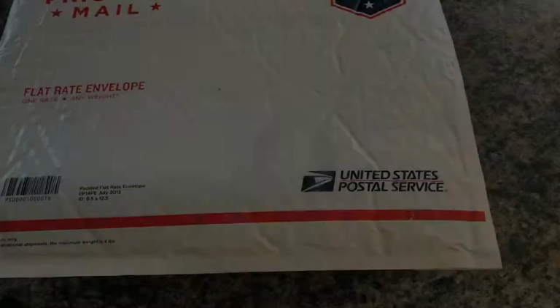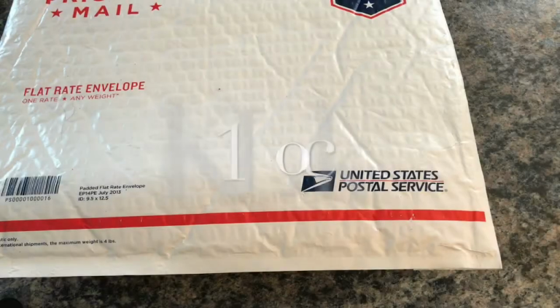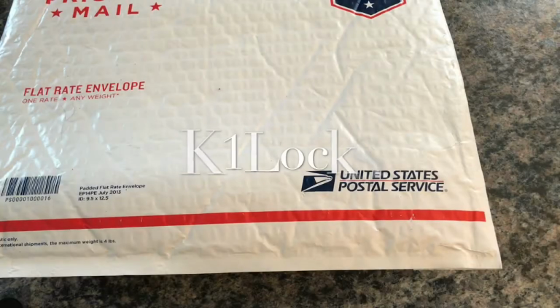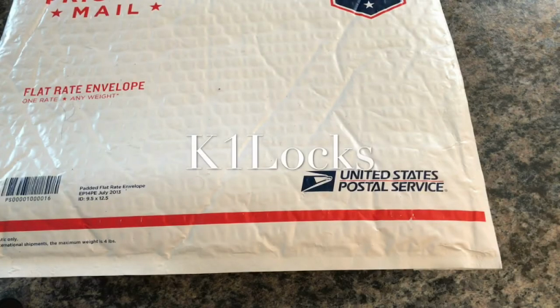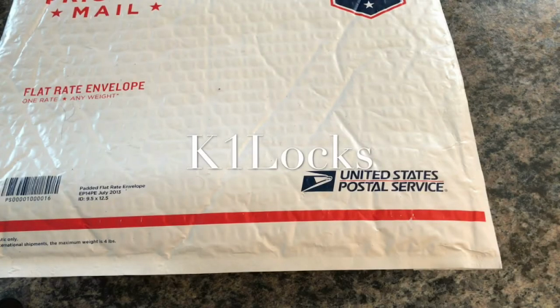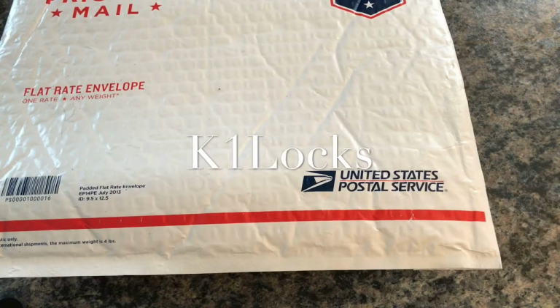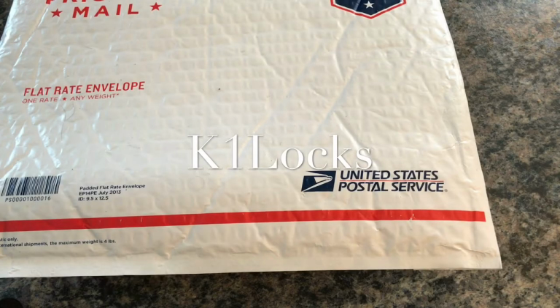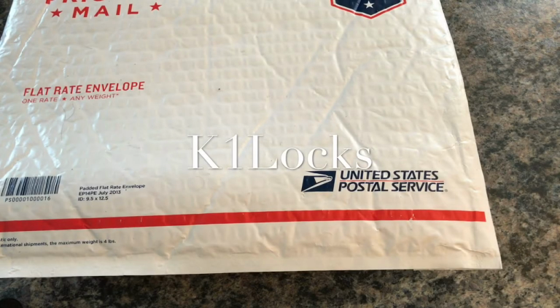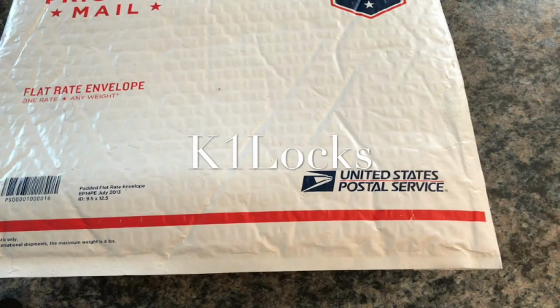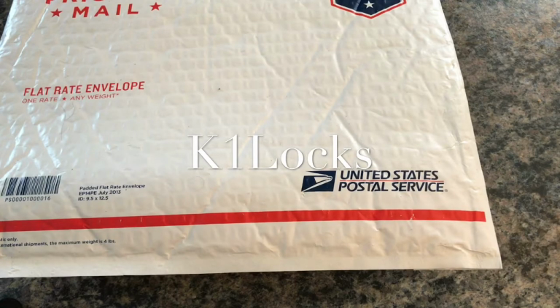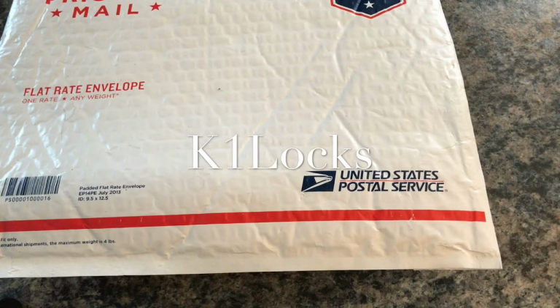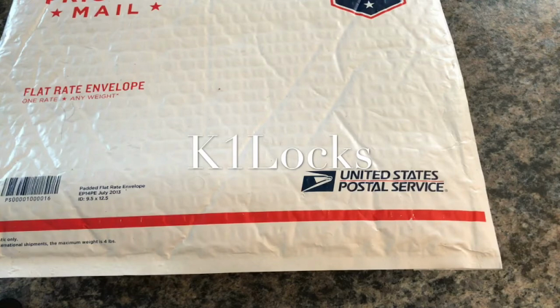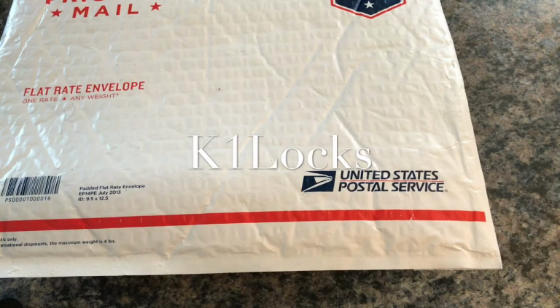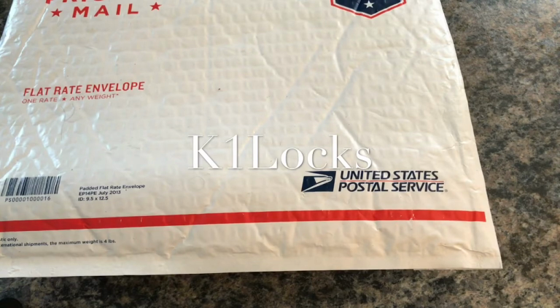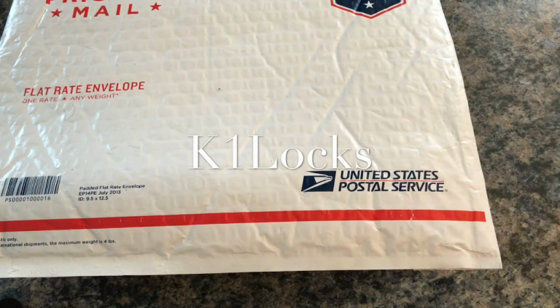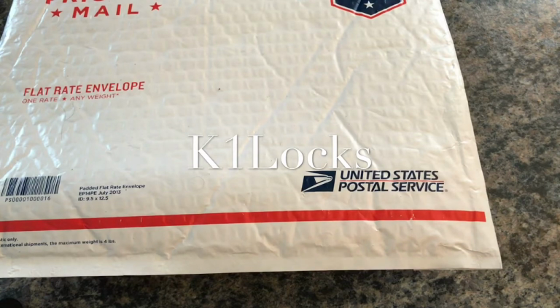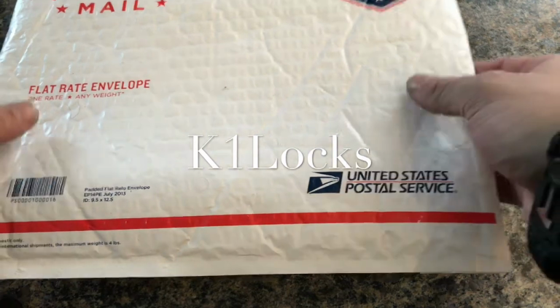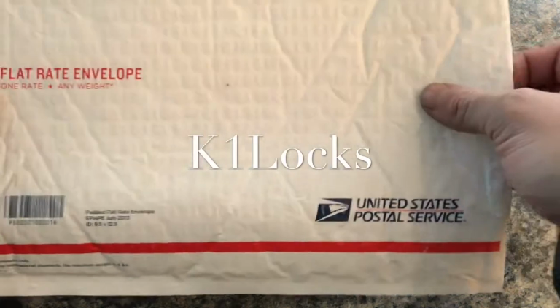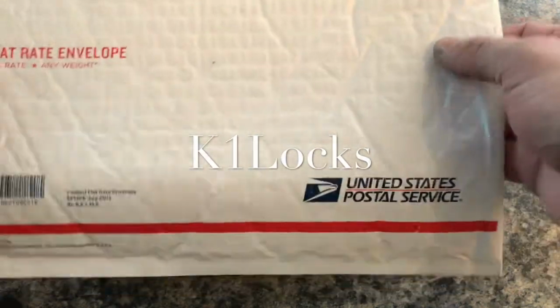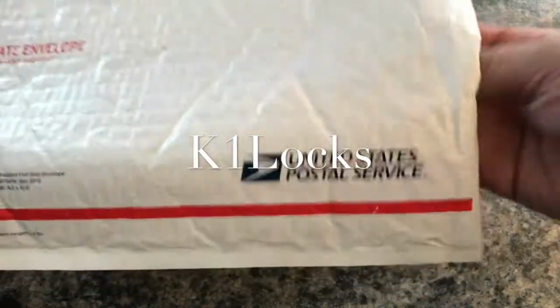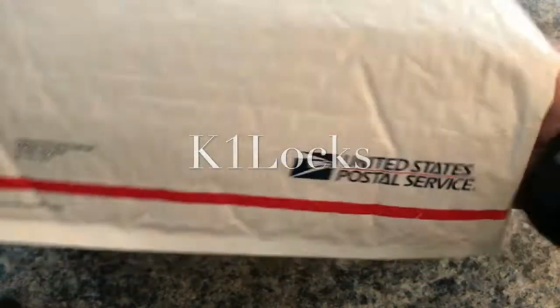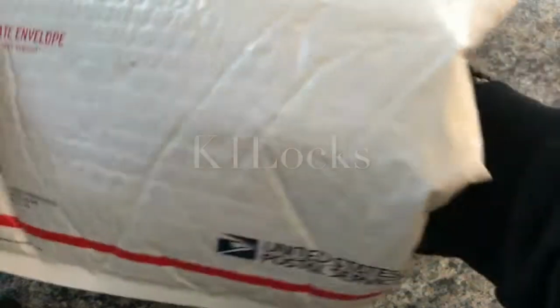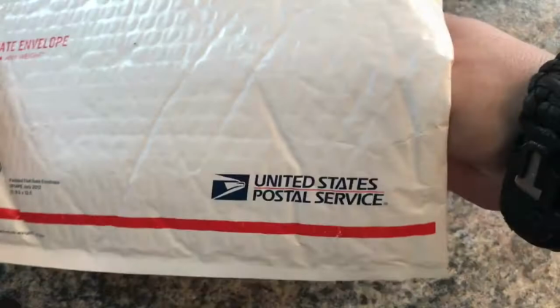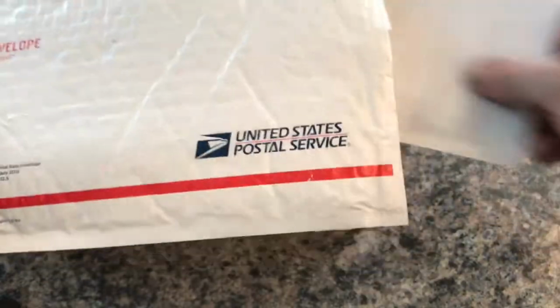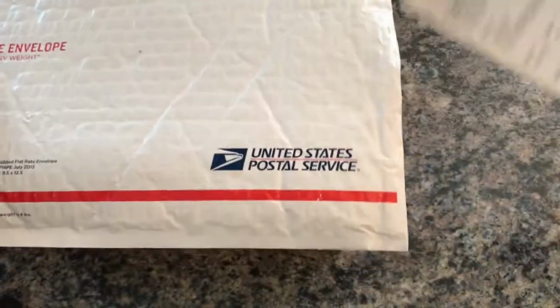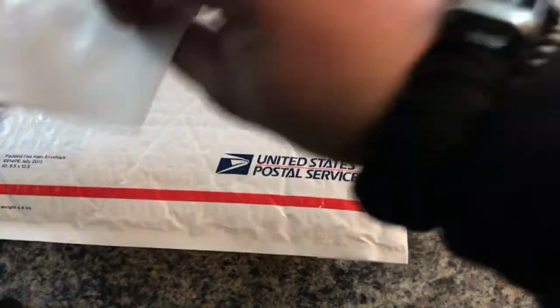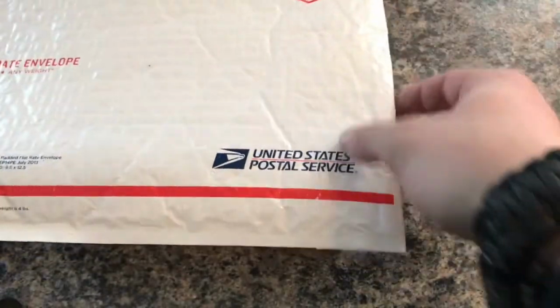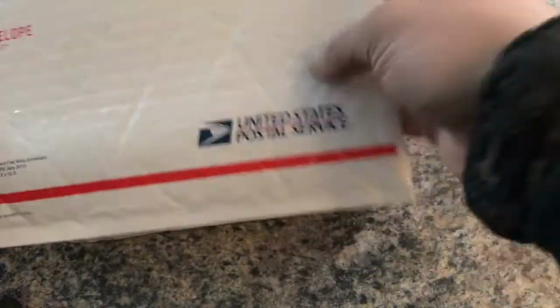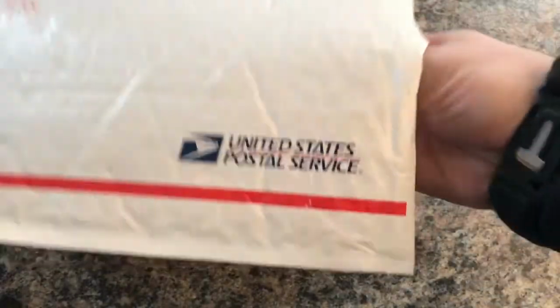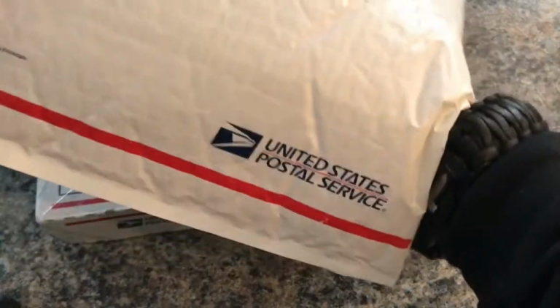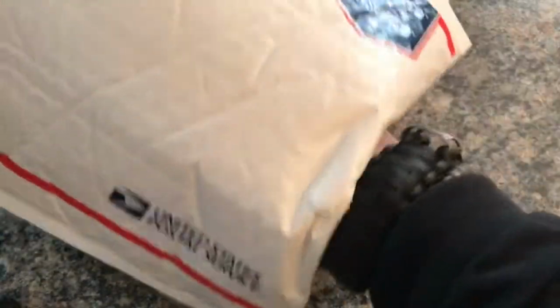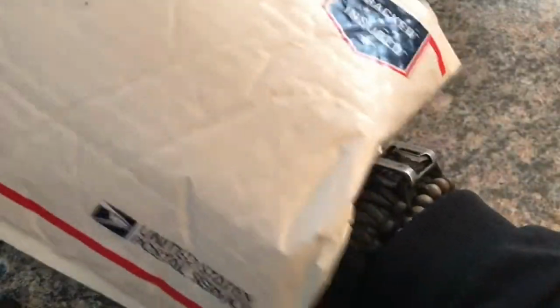Howdy y'all. This is K1 Locks. Today is package day. First package we got here is from TOOOL, the Open Organization of Lock Pickers.